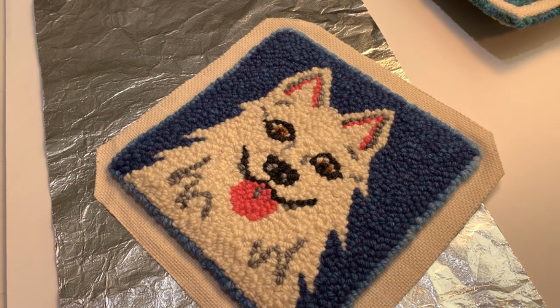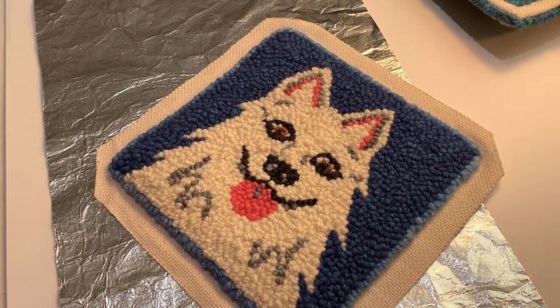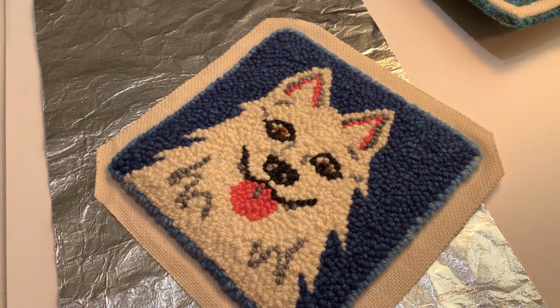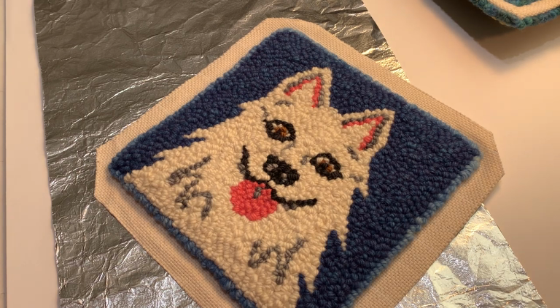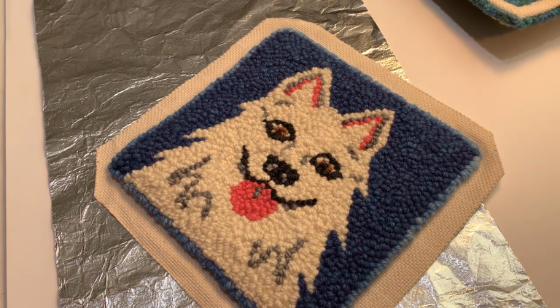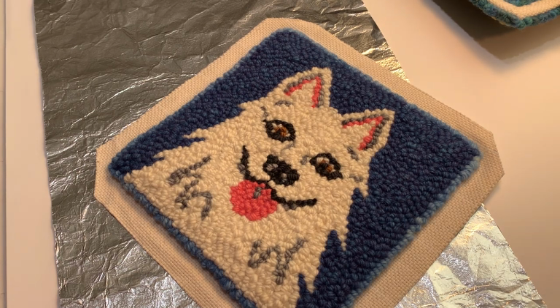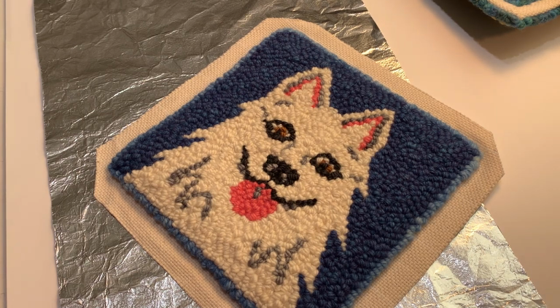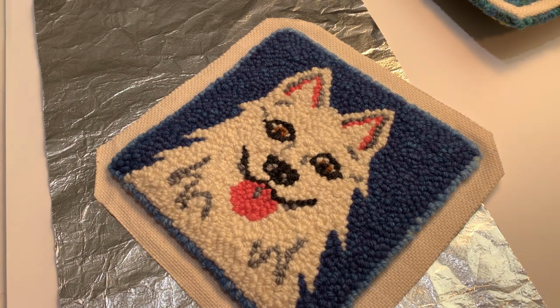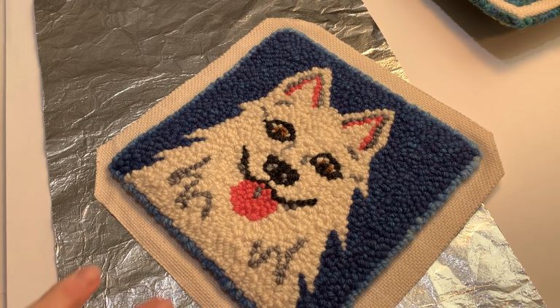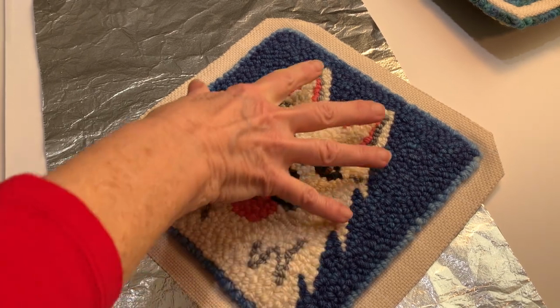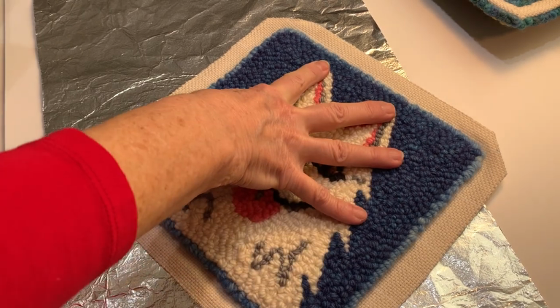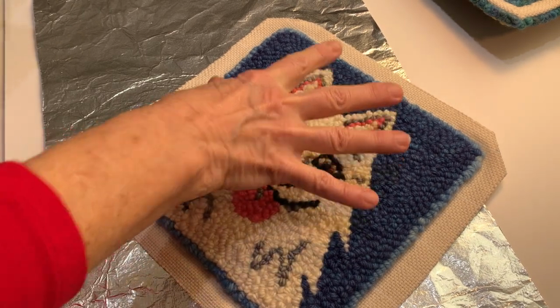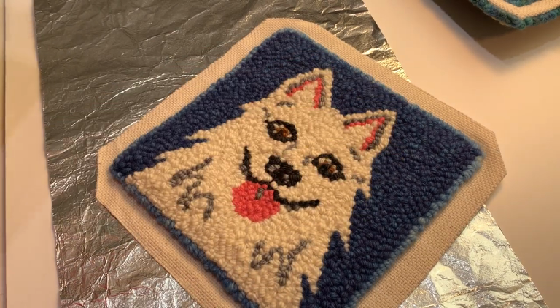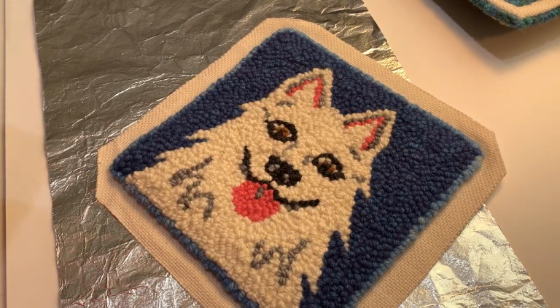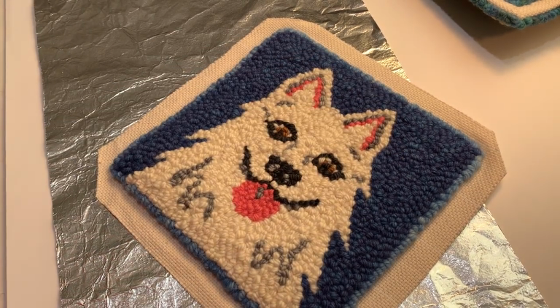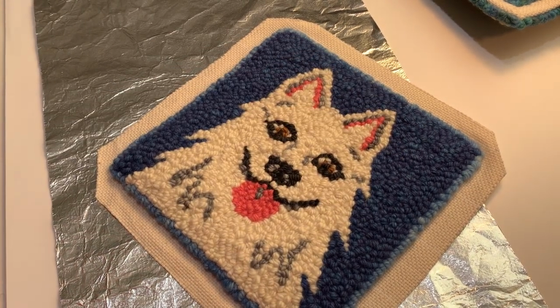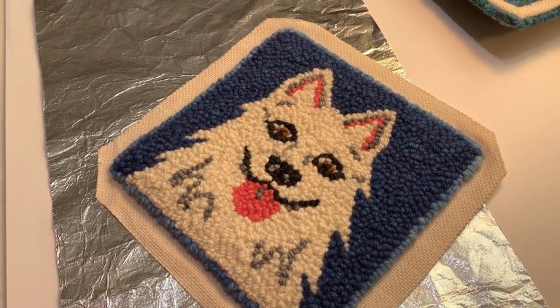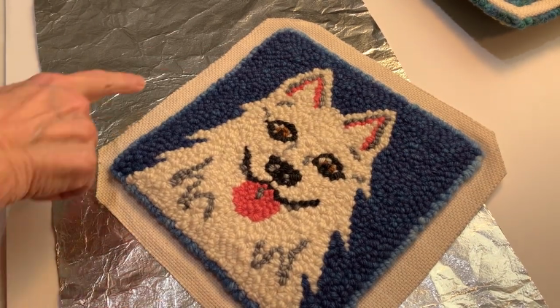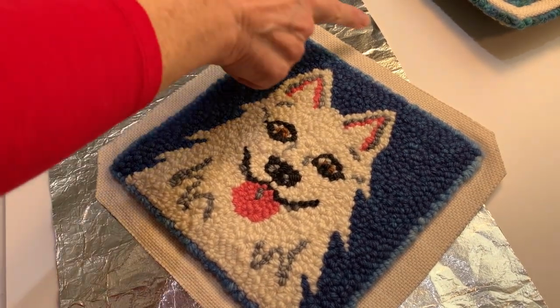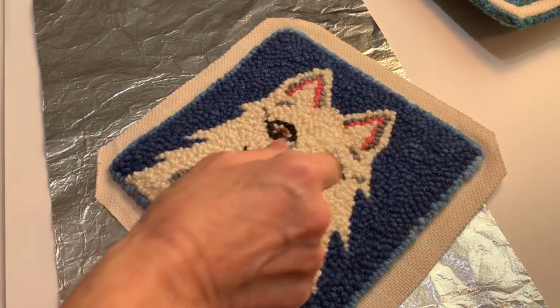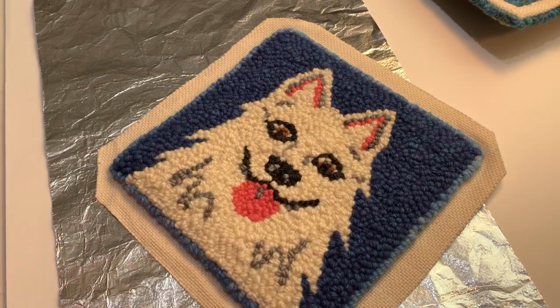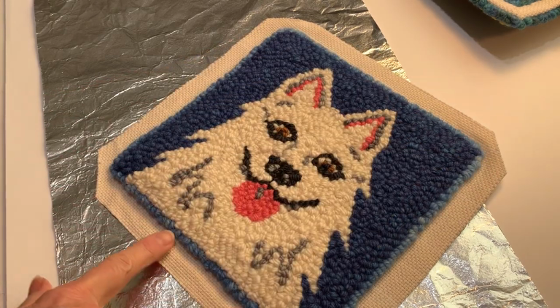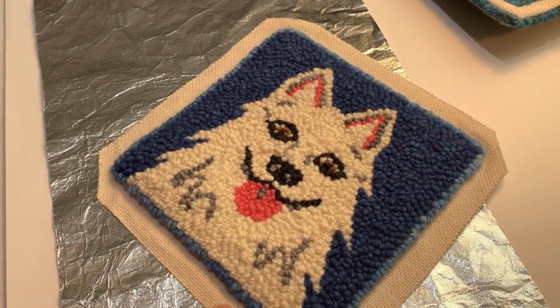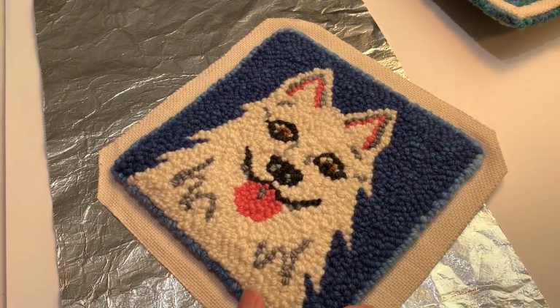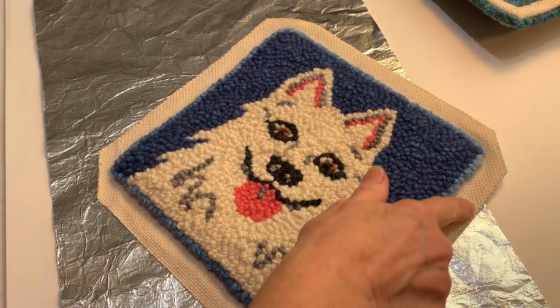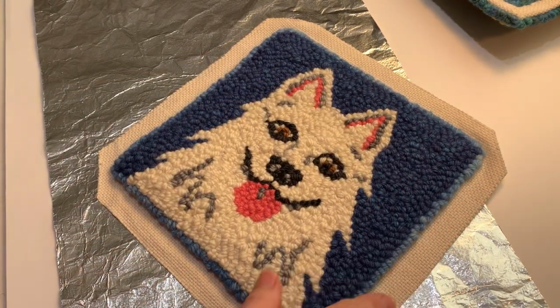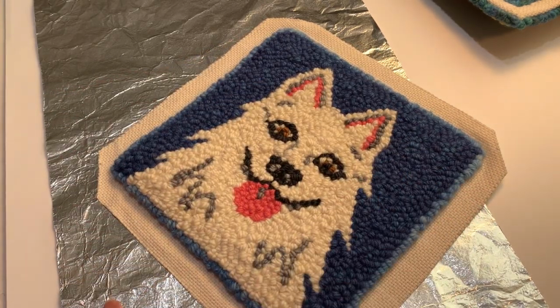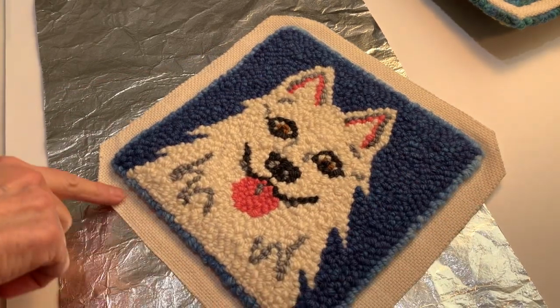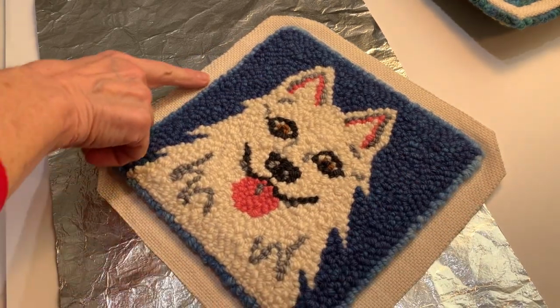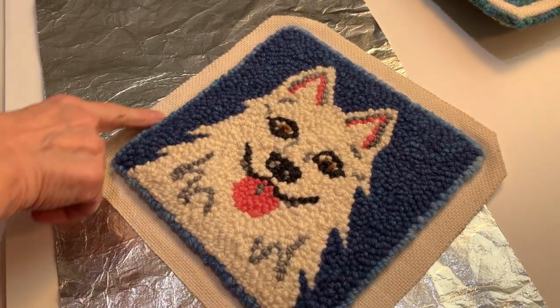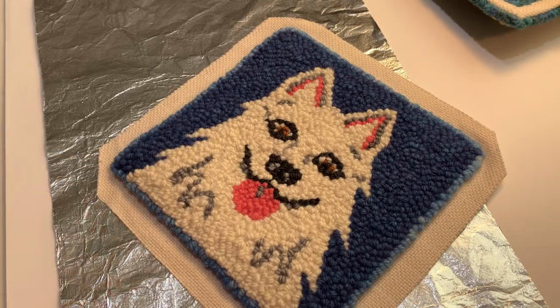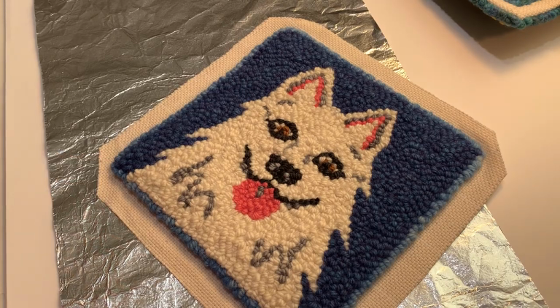What I did first is I went ahead and steamed the piece before I cut out my monk's cloth. And sometimes I go ahead and steam the monk's cloth, iron the monk's cloth, so it's smoother.